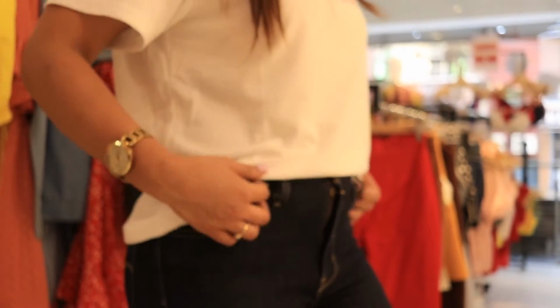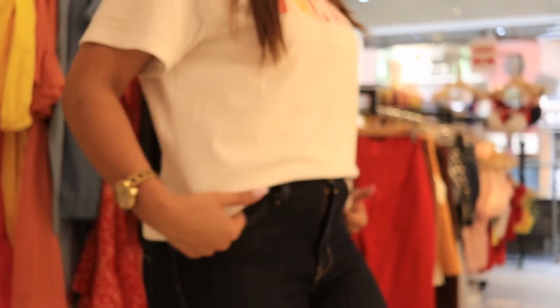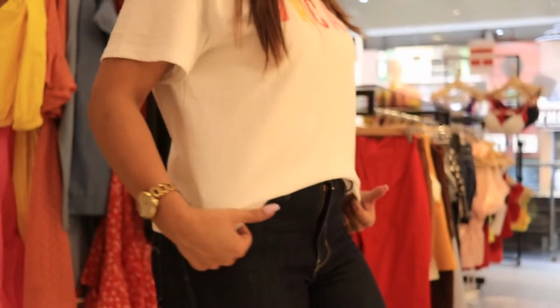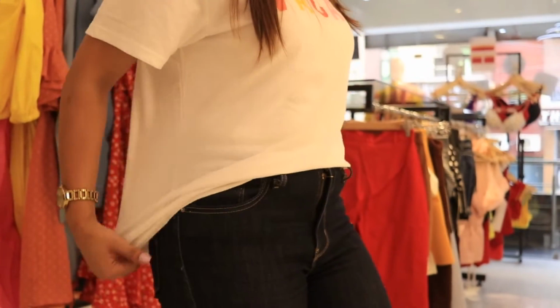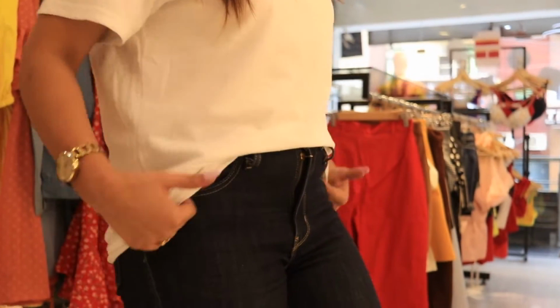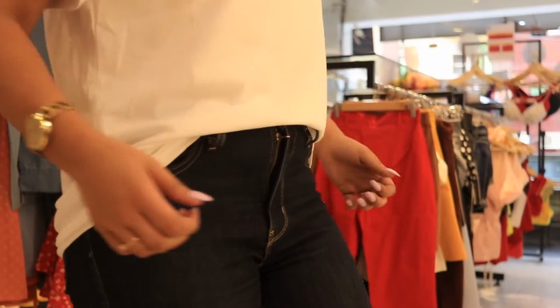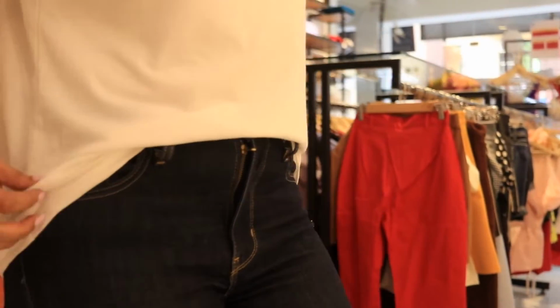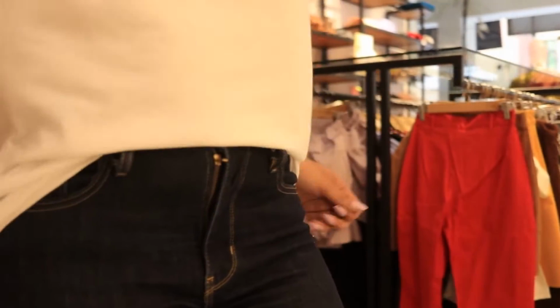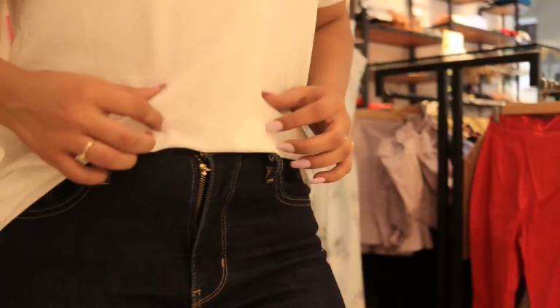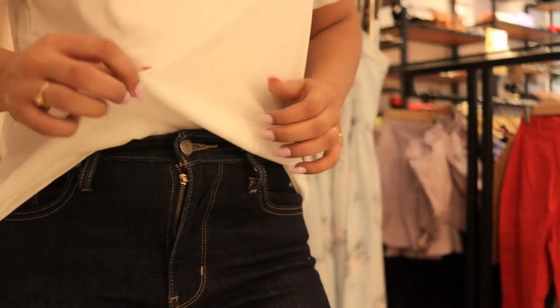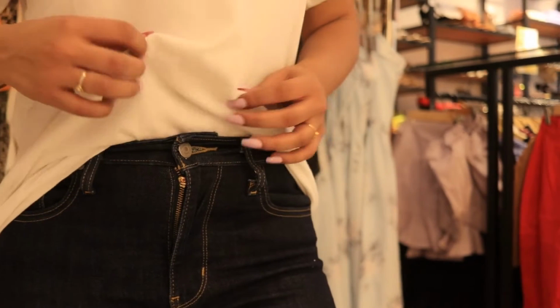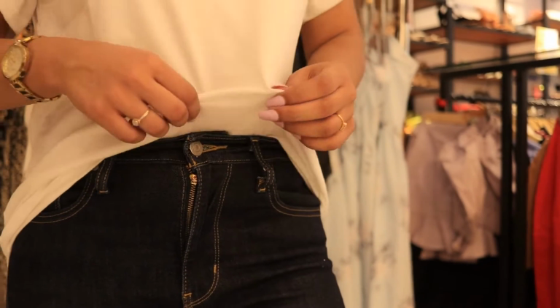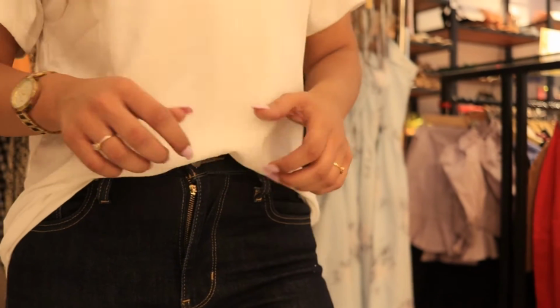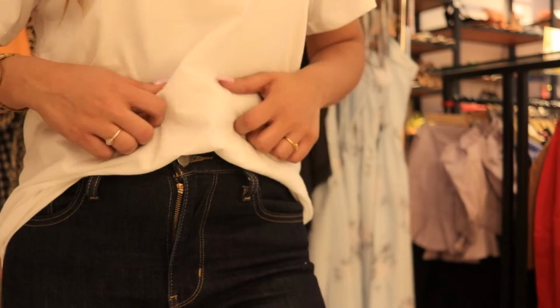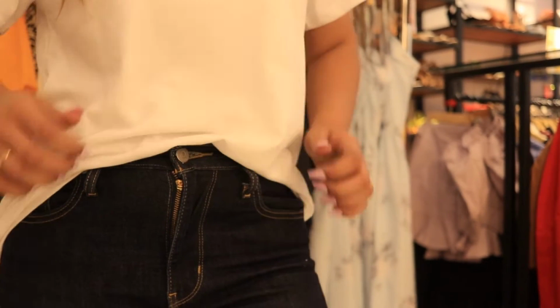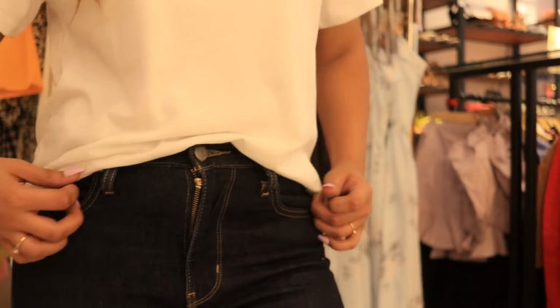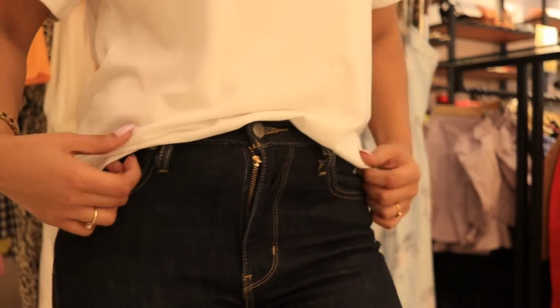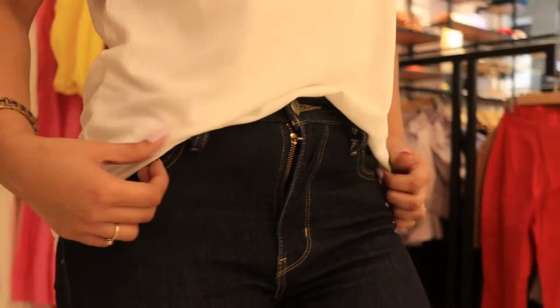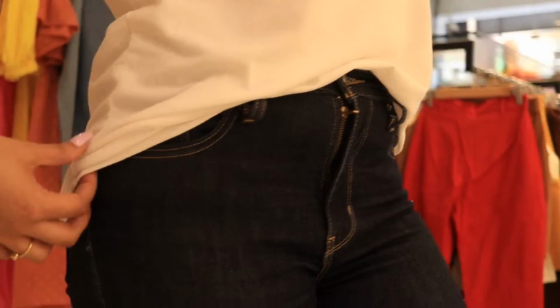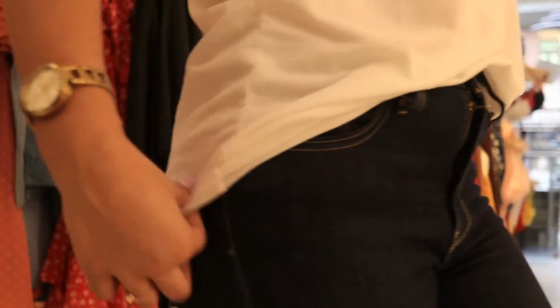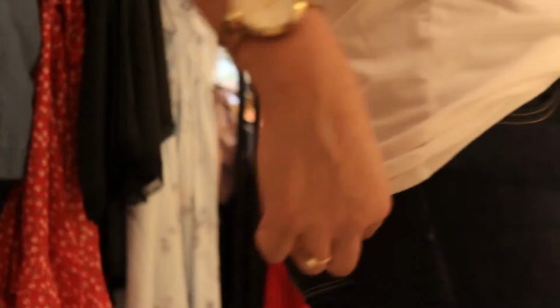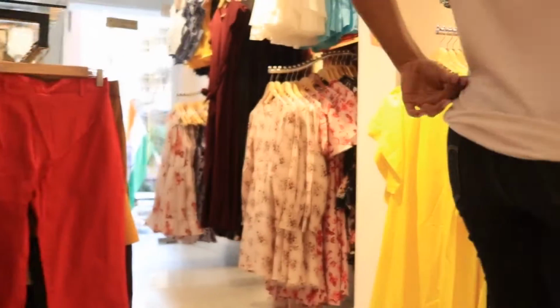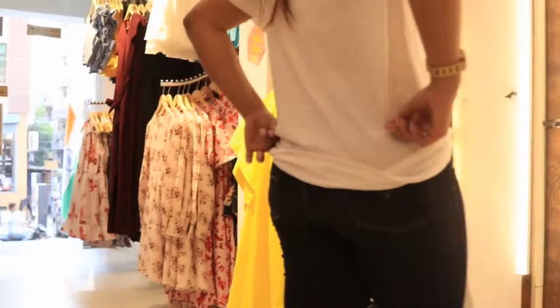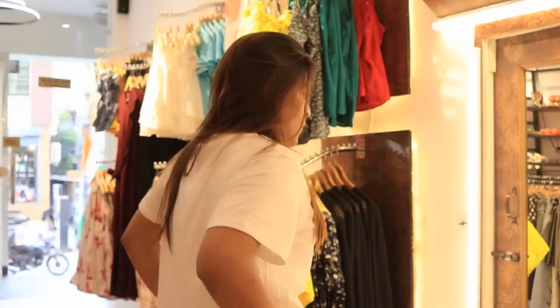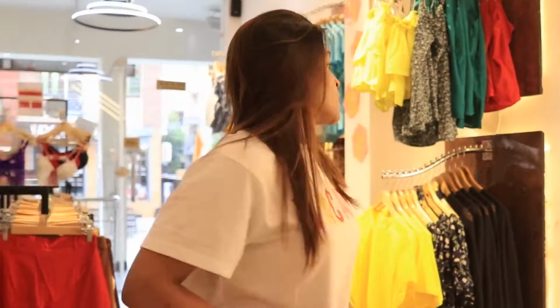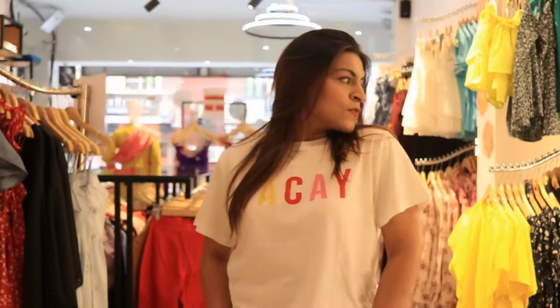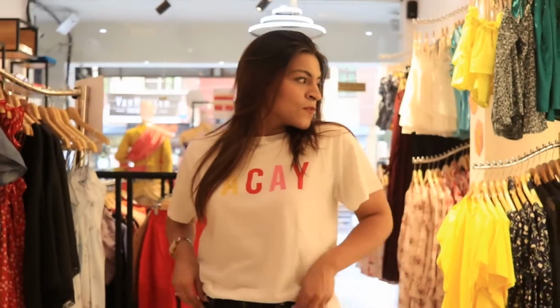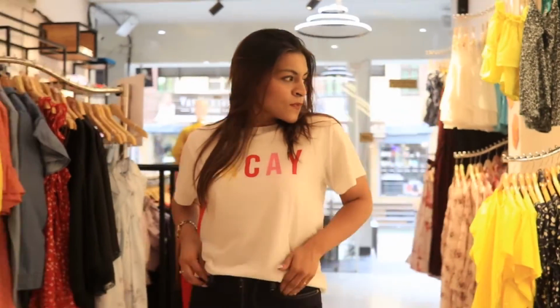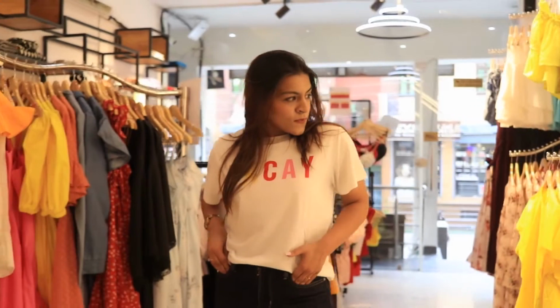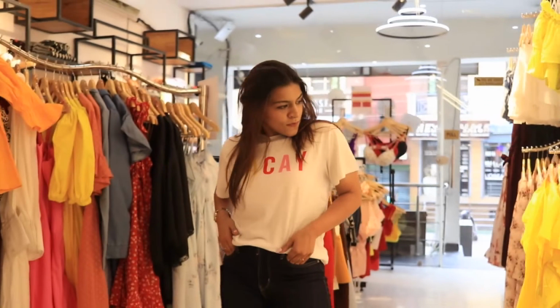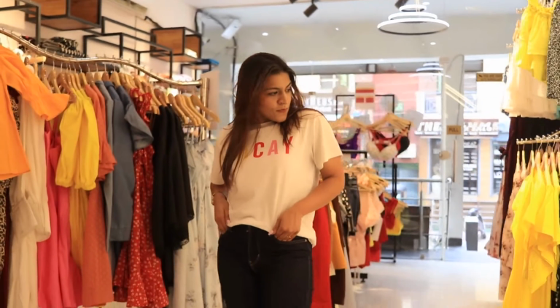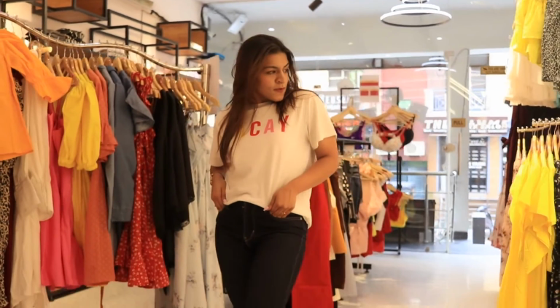In the front tuck, you tuck in the front part of your tee and let the backside flow loosely. It's a great way to style a rather plain outfit when you still want to look dressy. This gives off very chill vibes to your outfit.